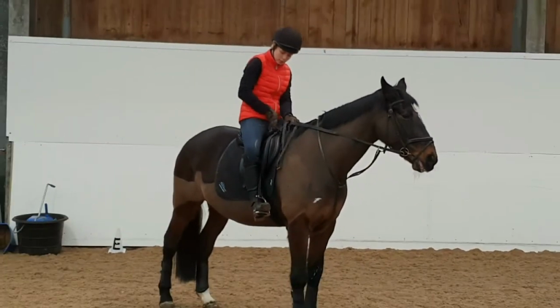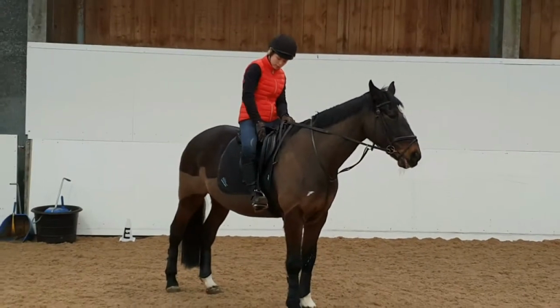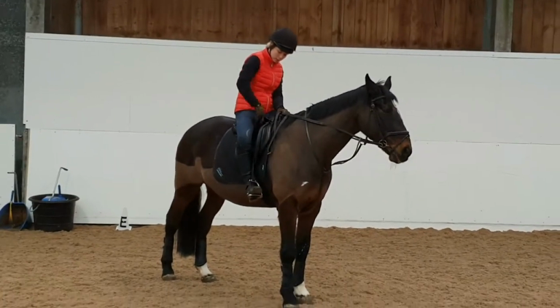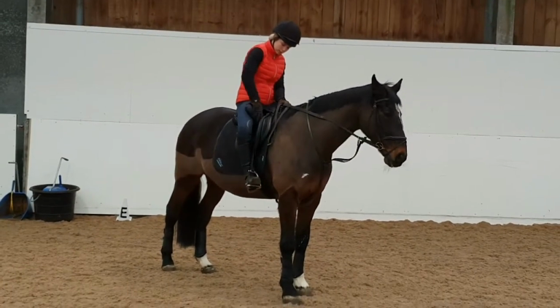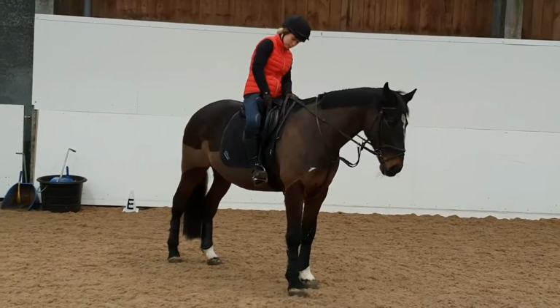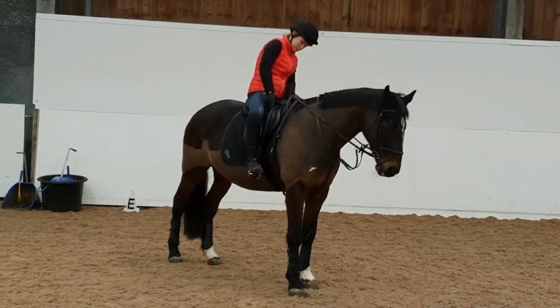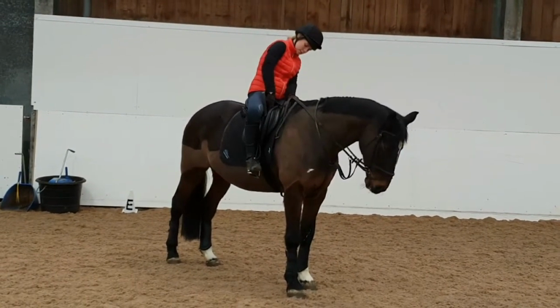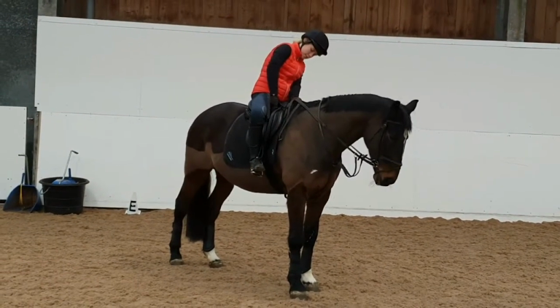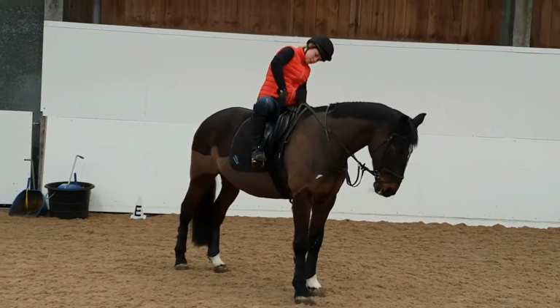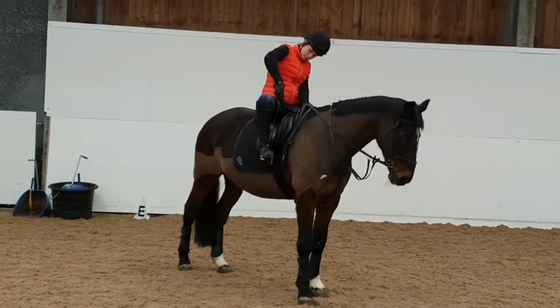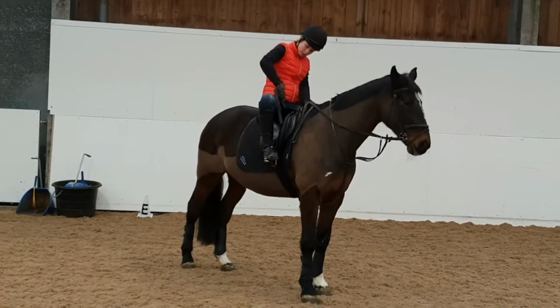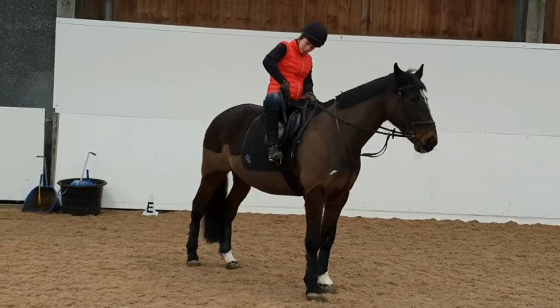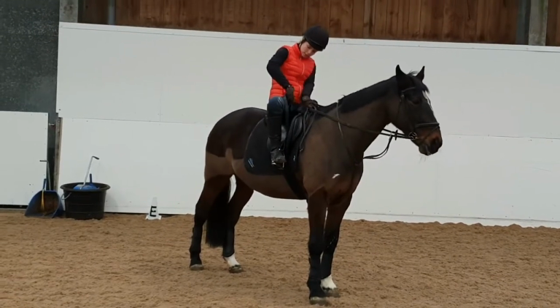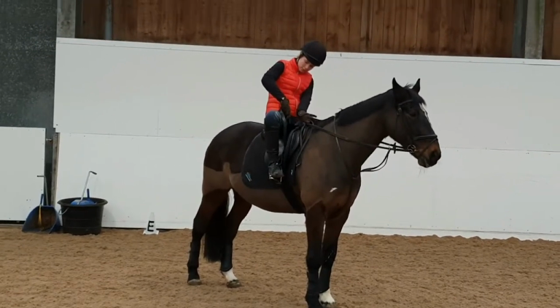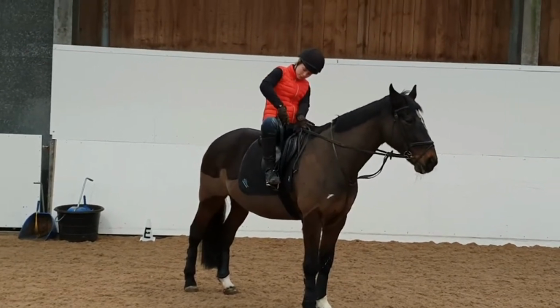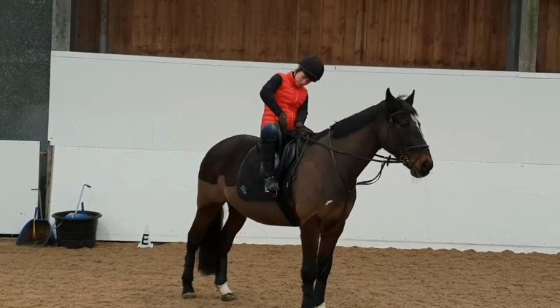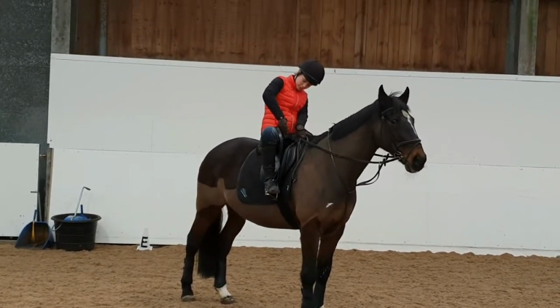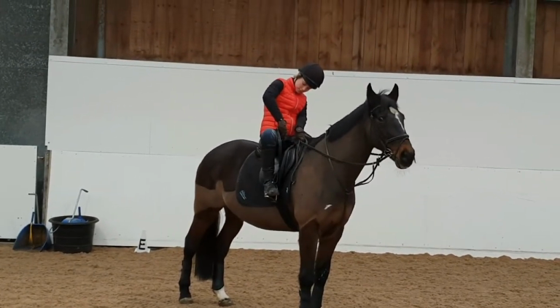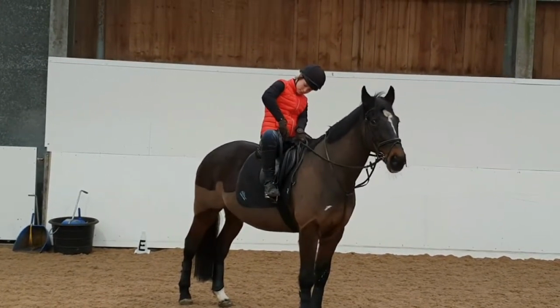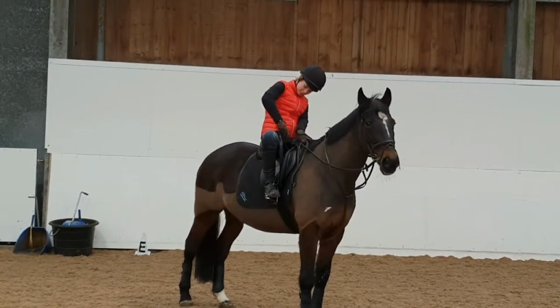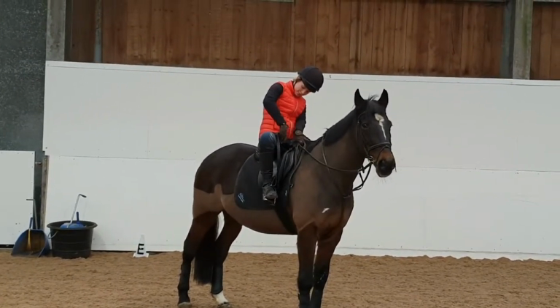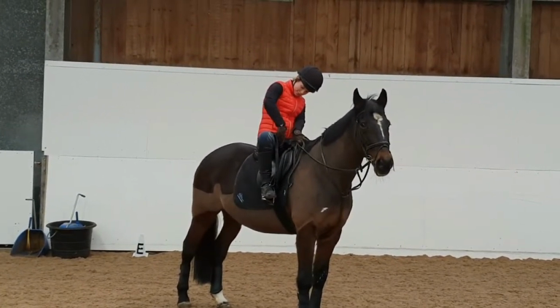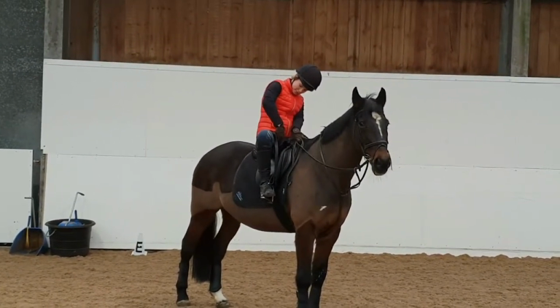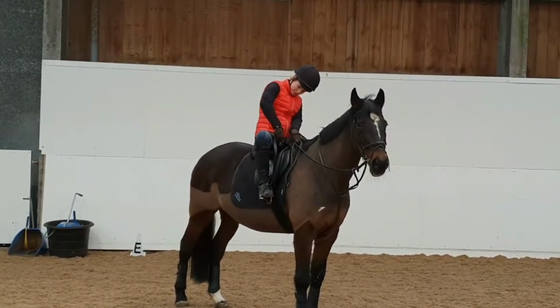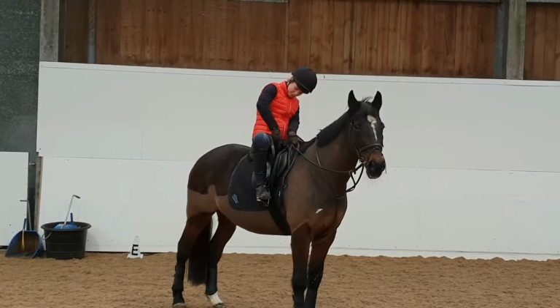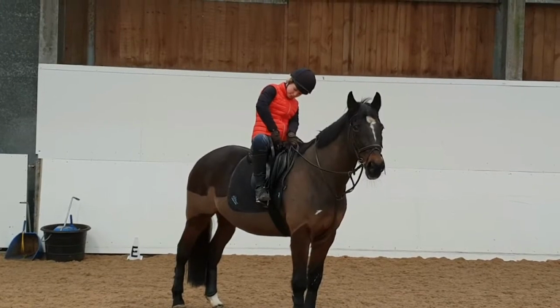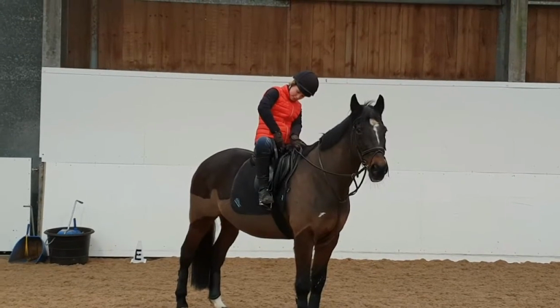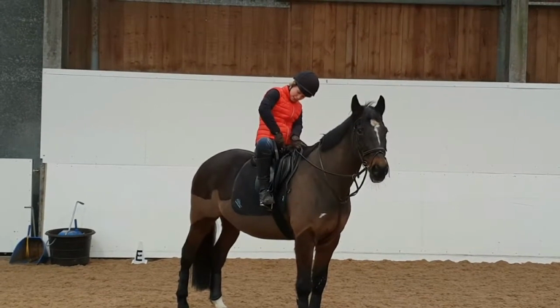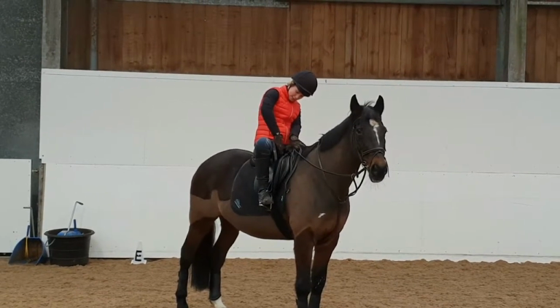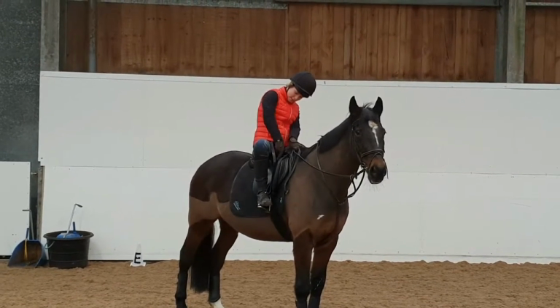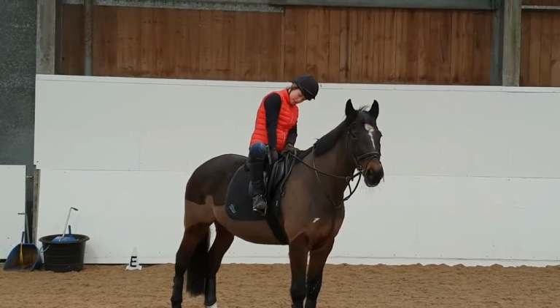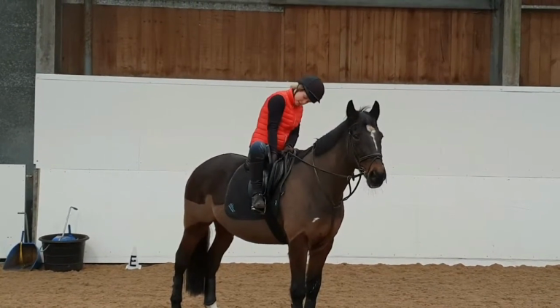Whilst it is not necessary to include this on your video, altering your stirrups without moving your feet is an important skill to master and one we will expect you to employ for safety. This rider shows it done efficiently and safely.